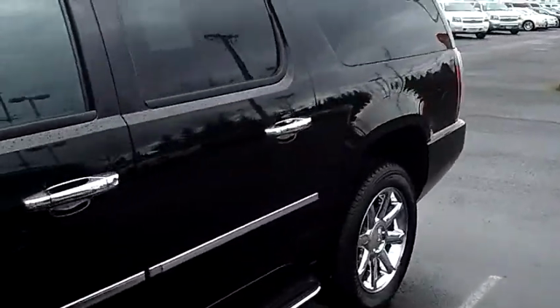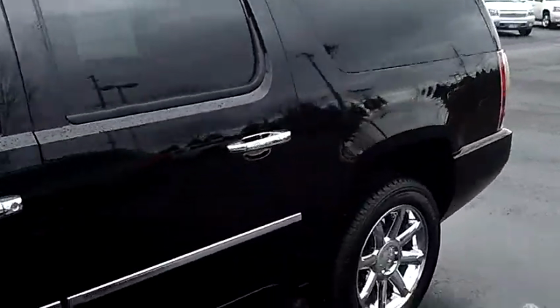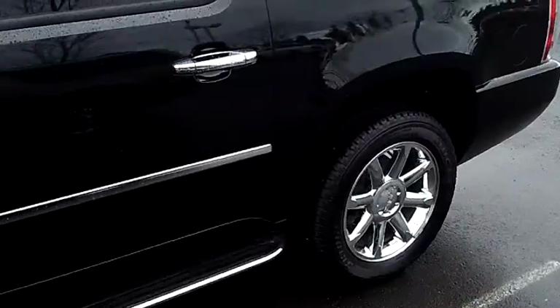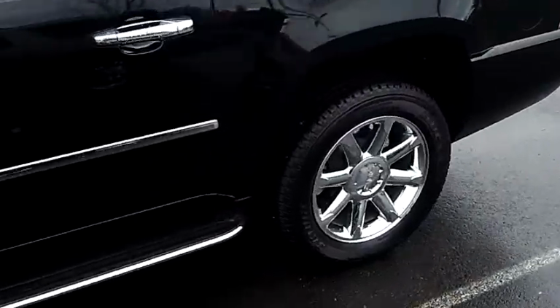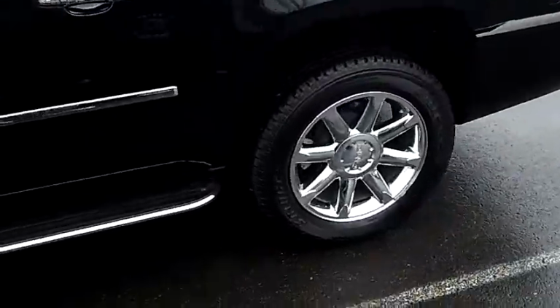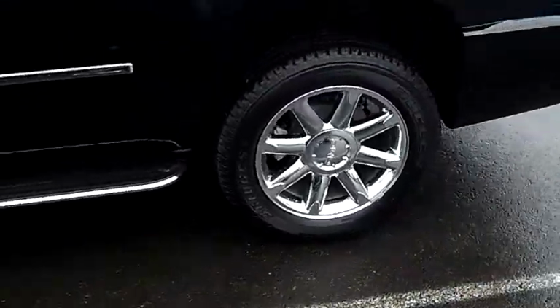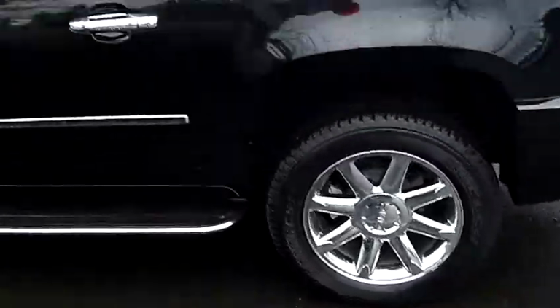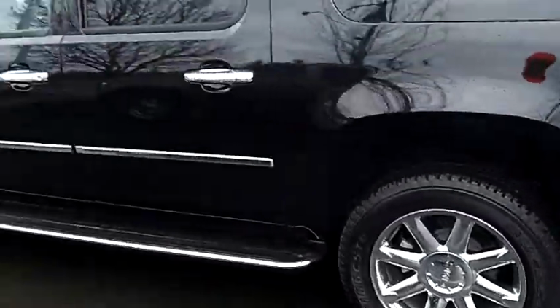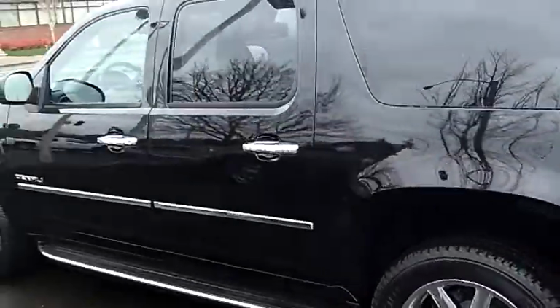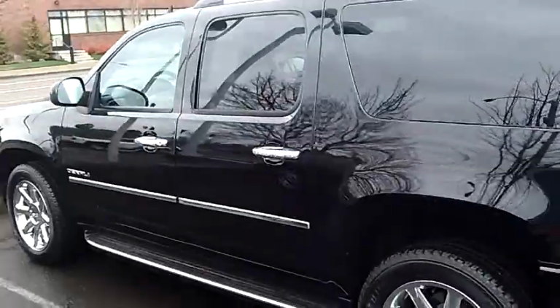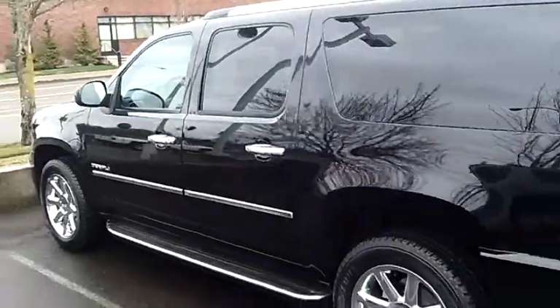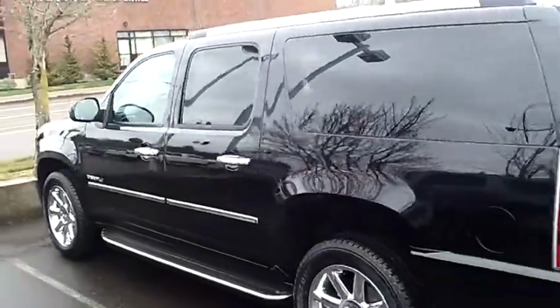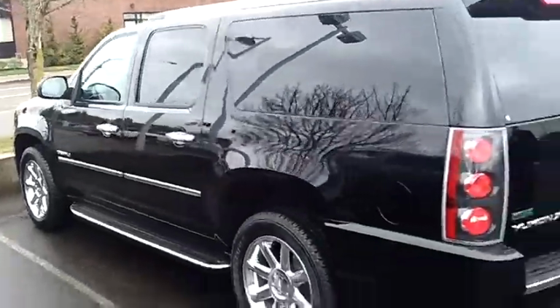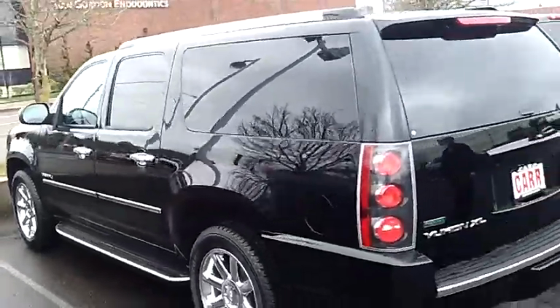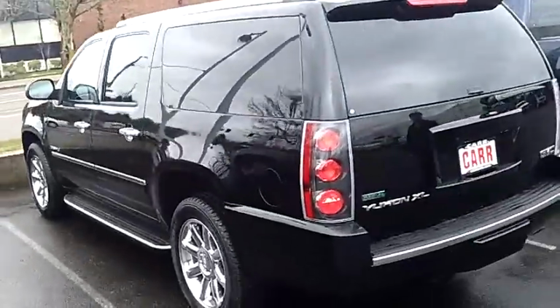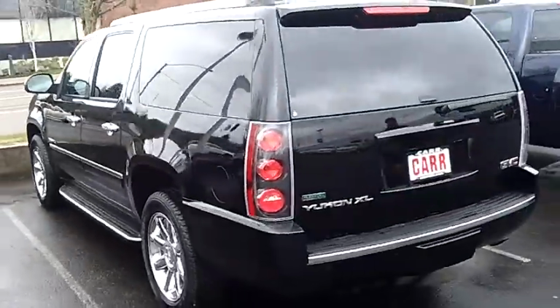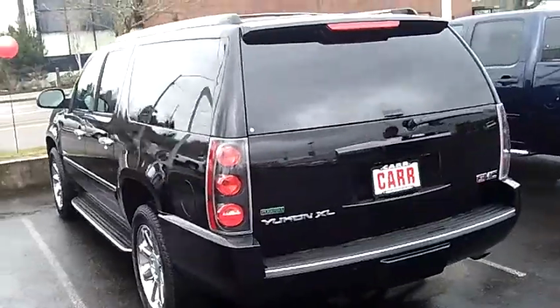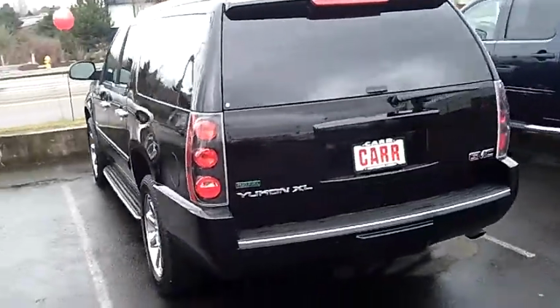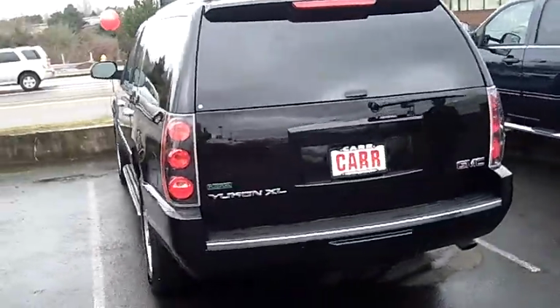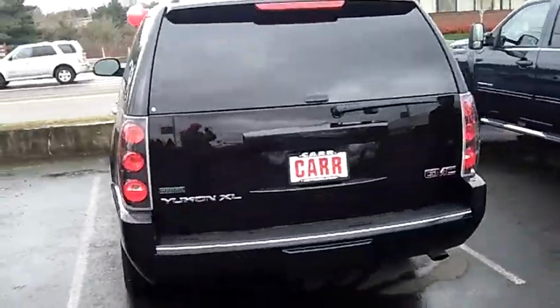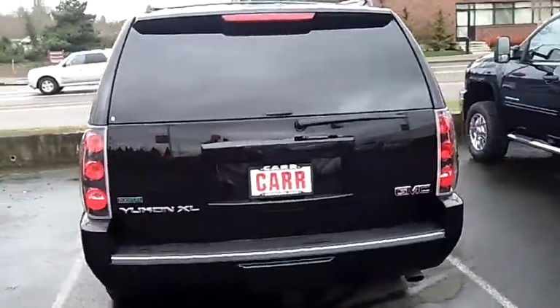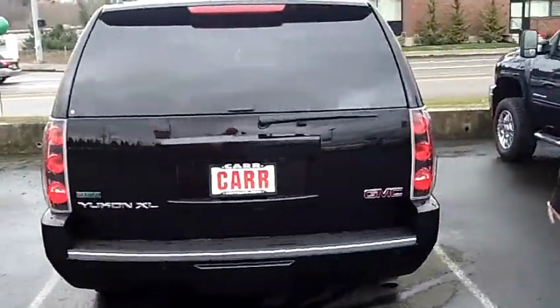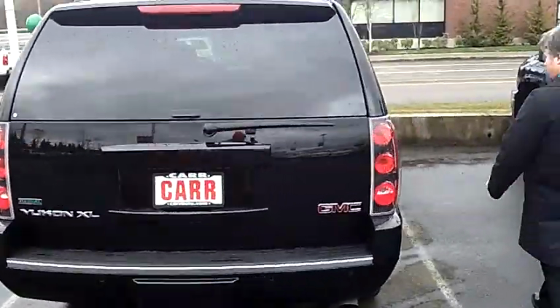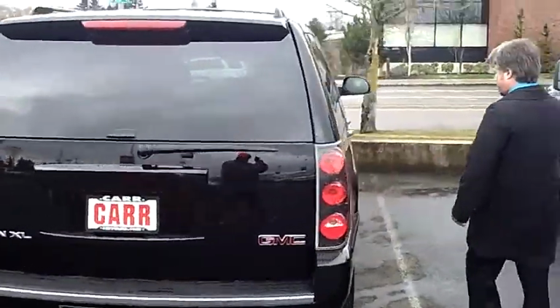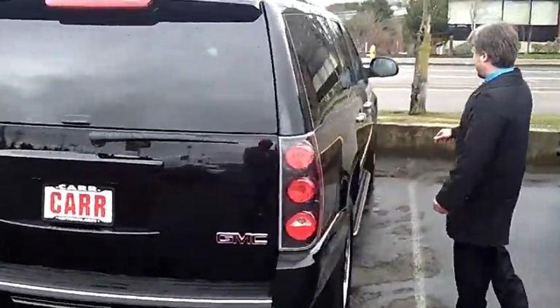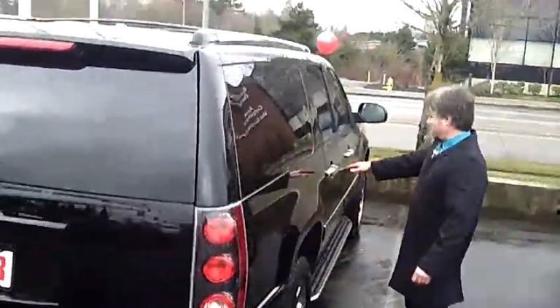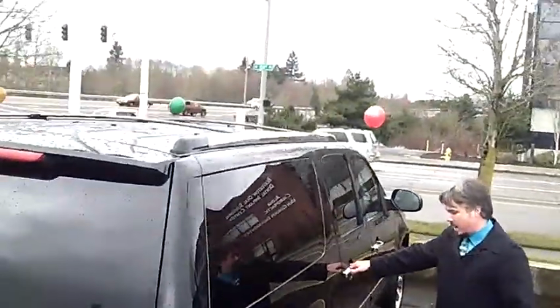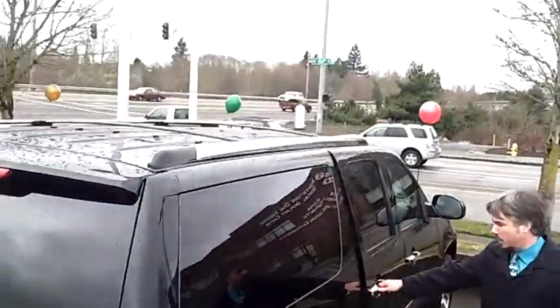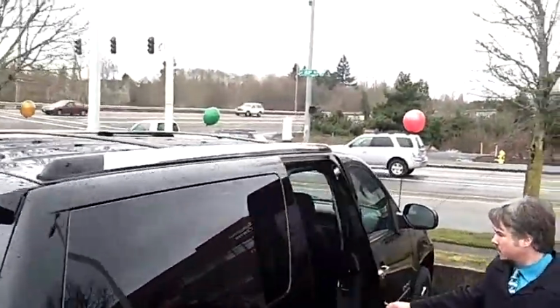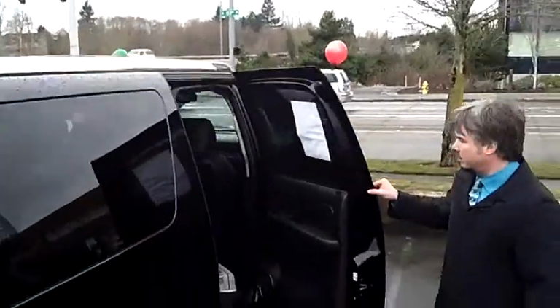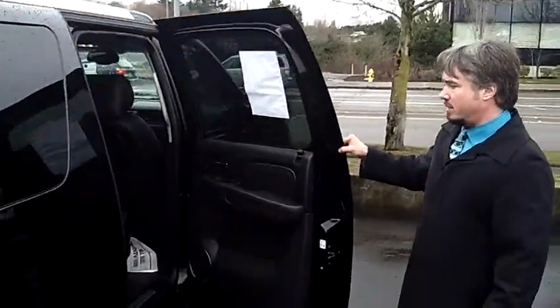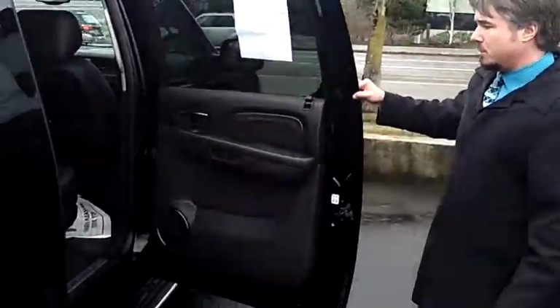This is a beautiful vehicle, great paint, has the rear sensors for backing up, running boards, alloy wheels, tinted windows.